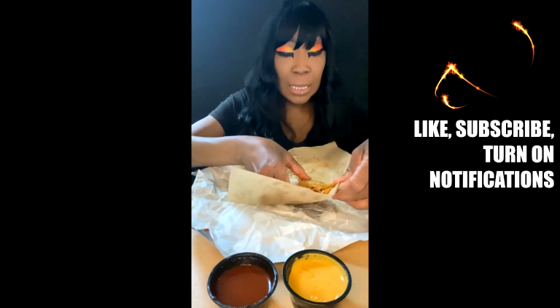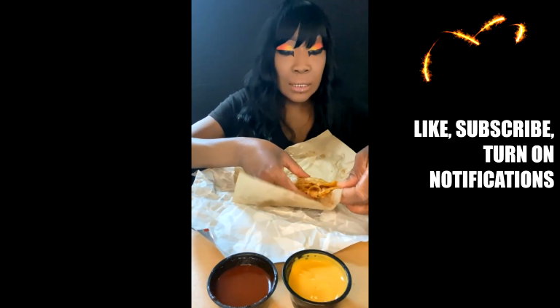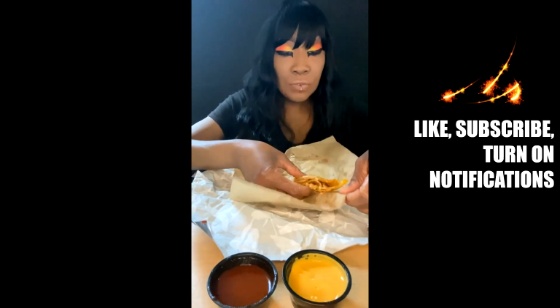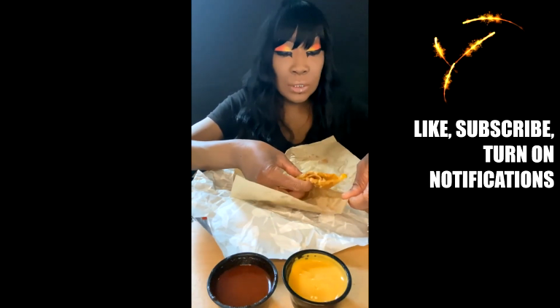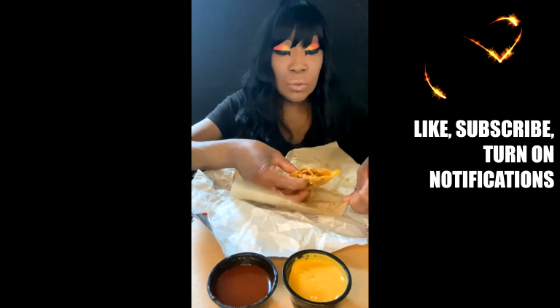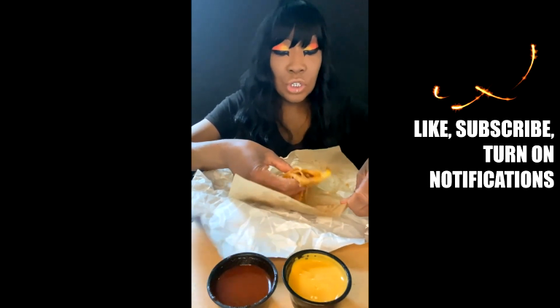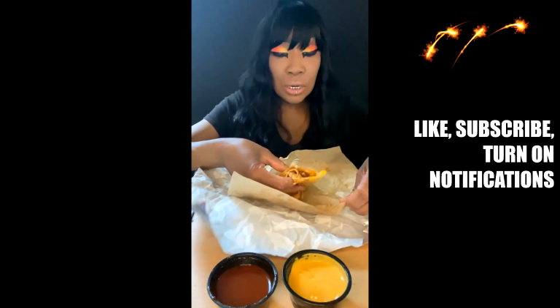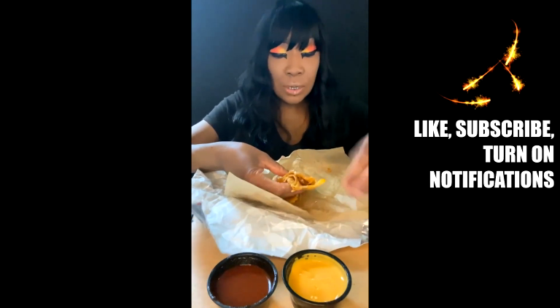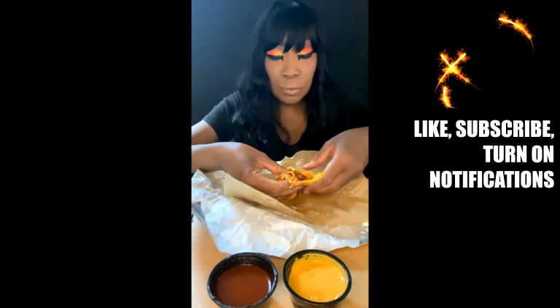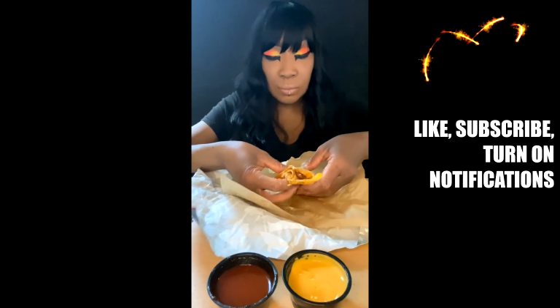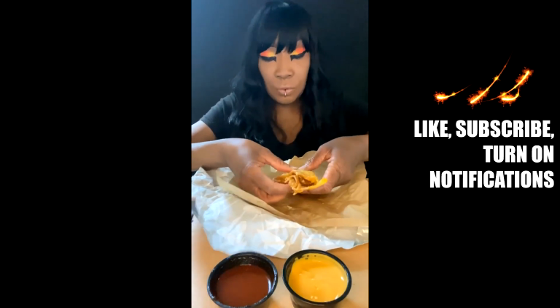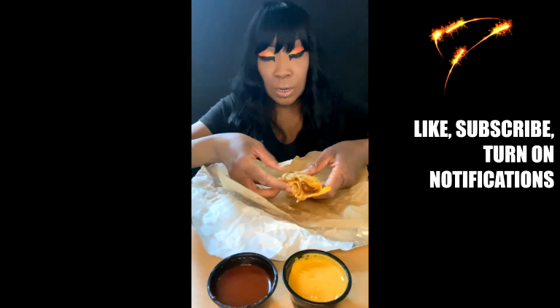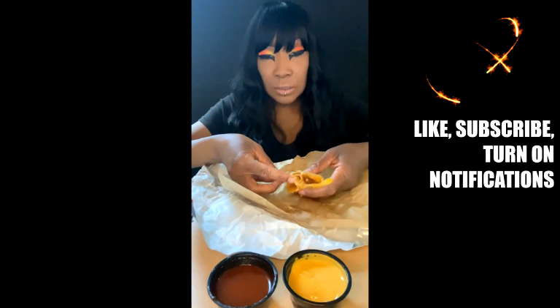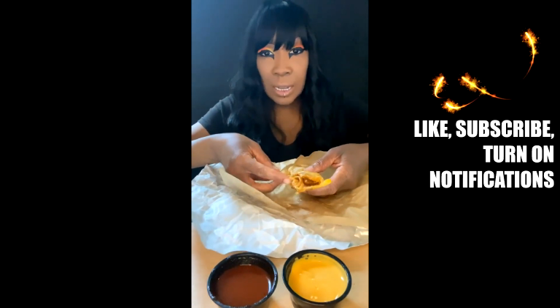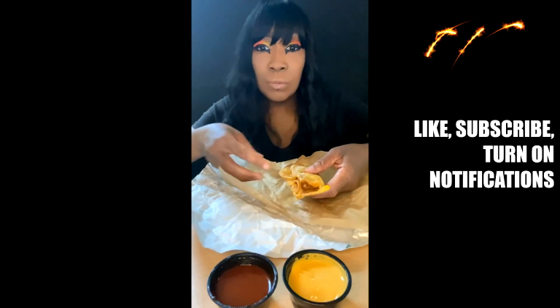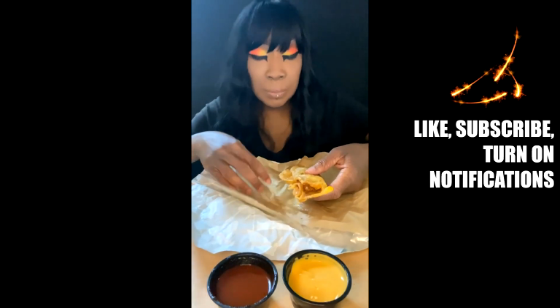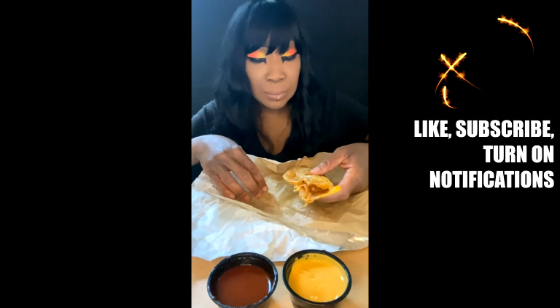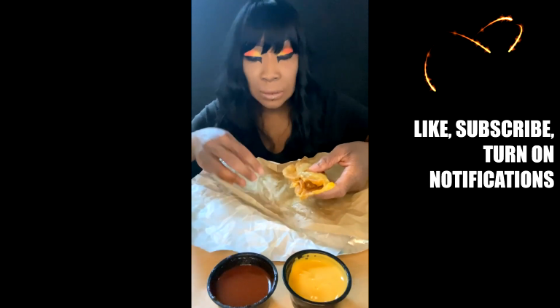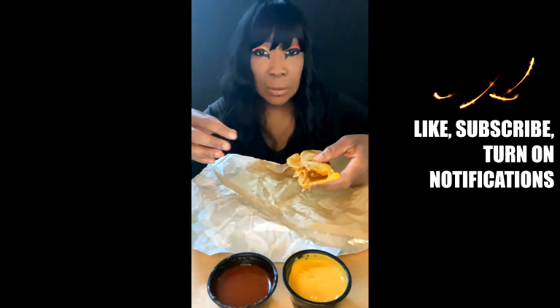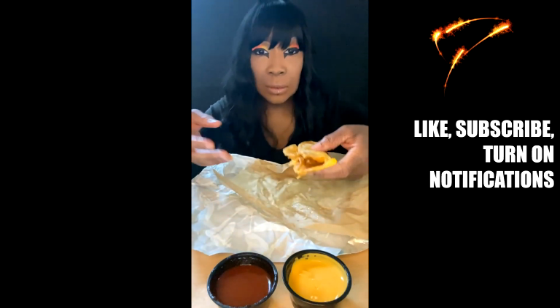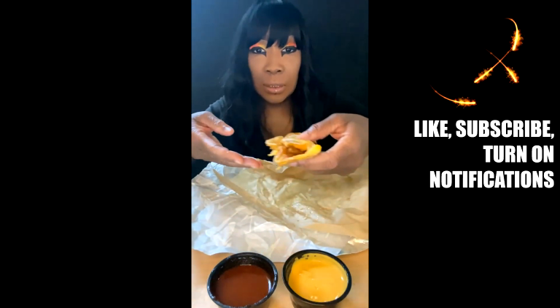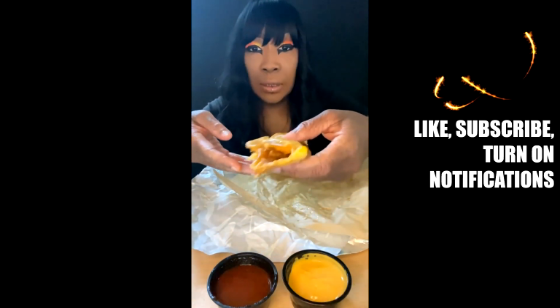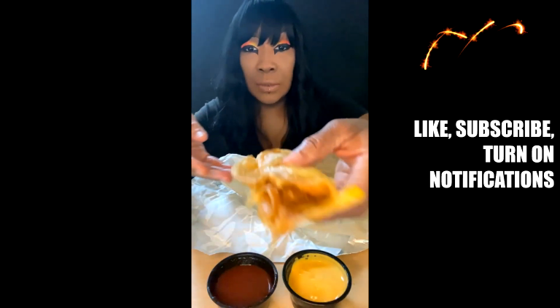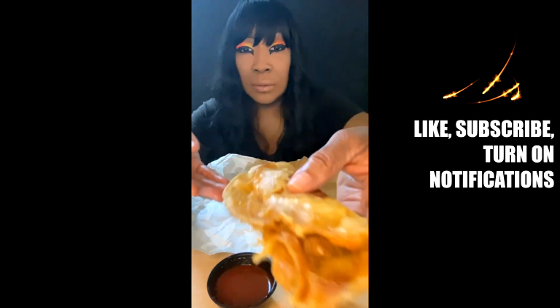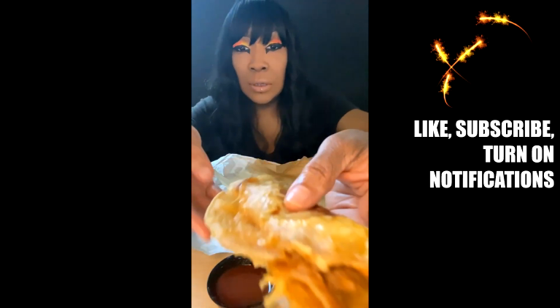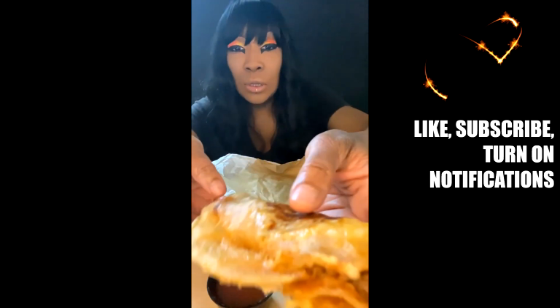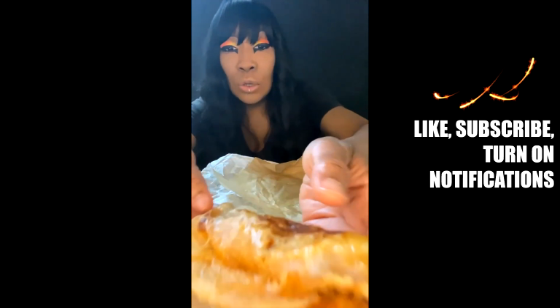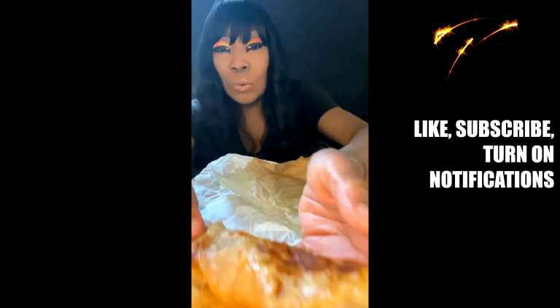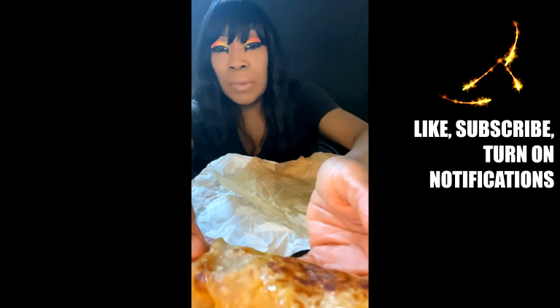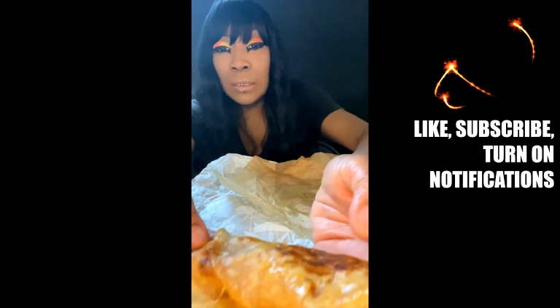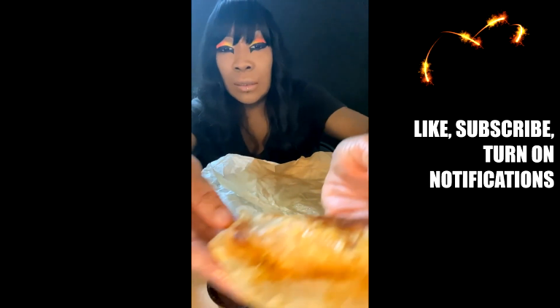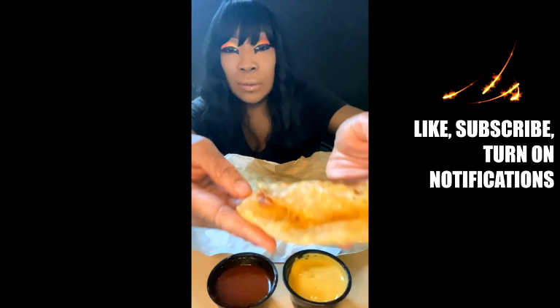I think for this it was just under like $4. I did warm it up a little bit because I can't have it cold. I'm not eating nothing cold.